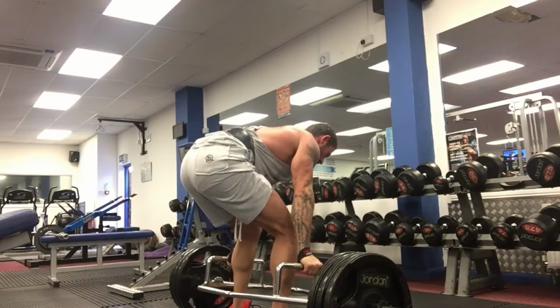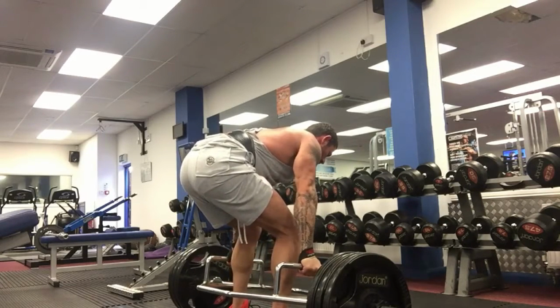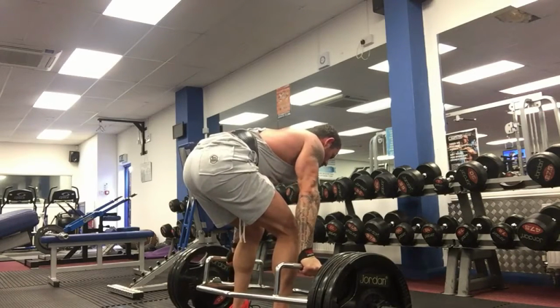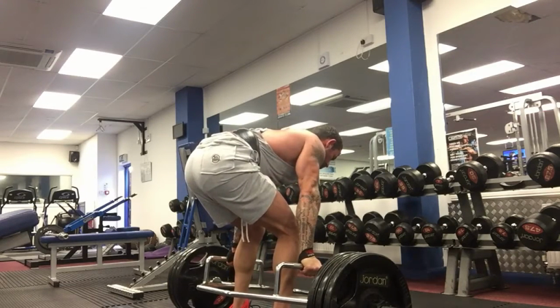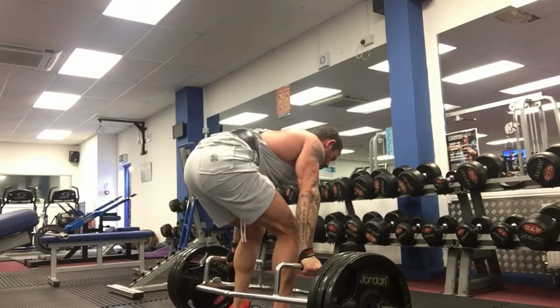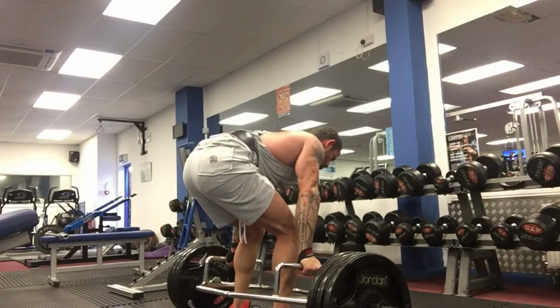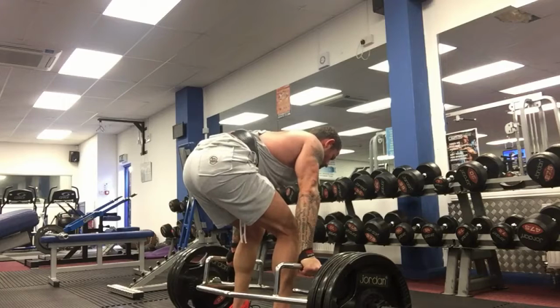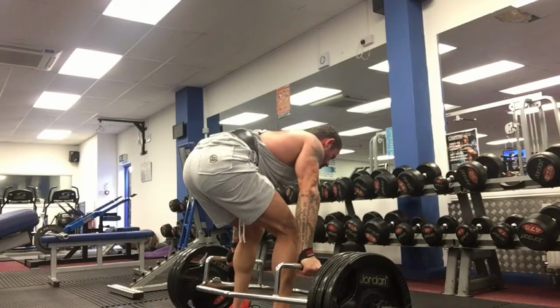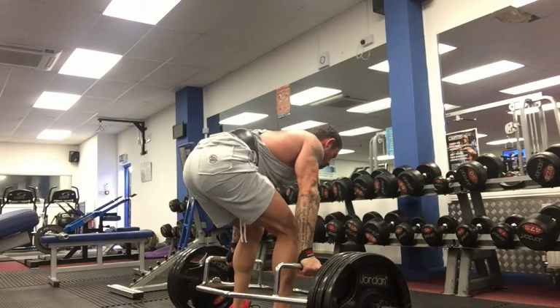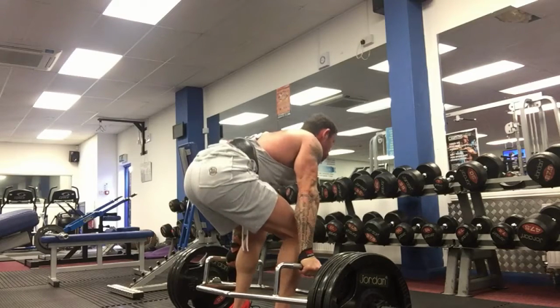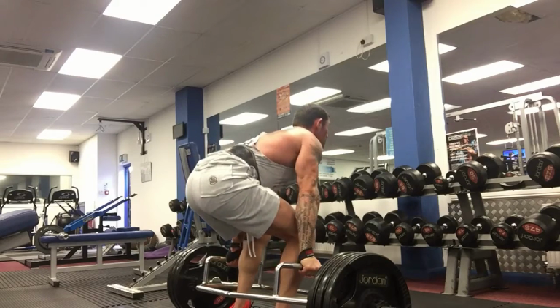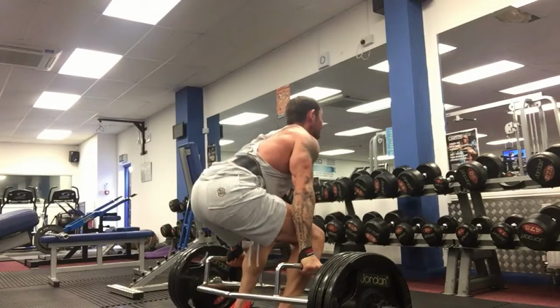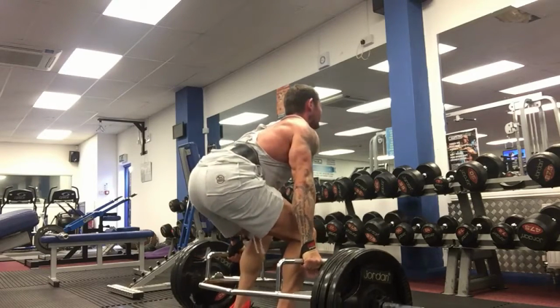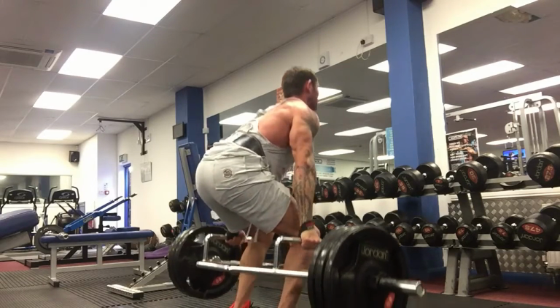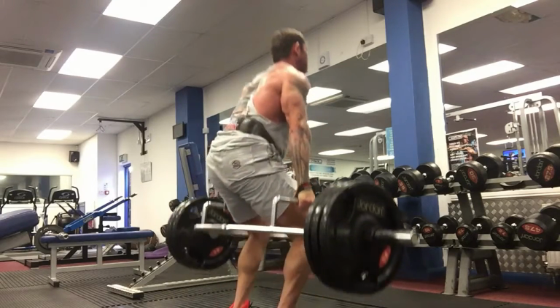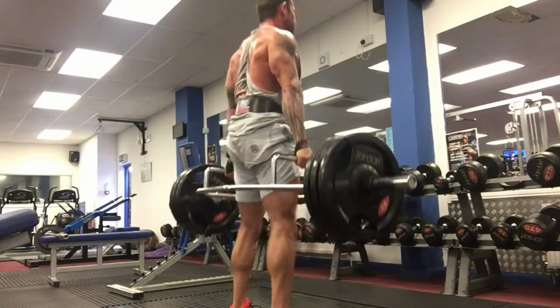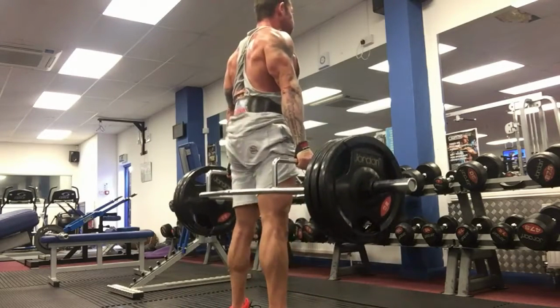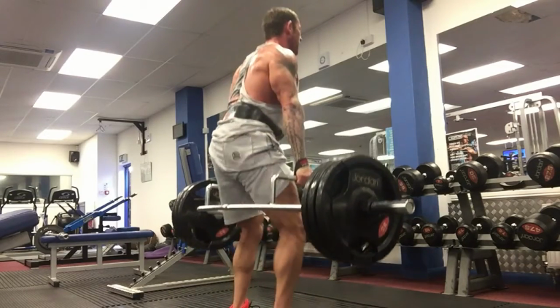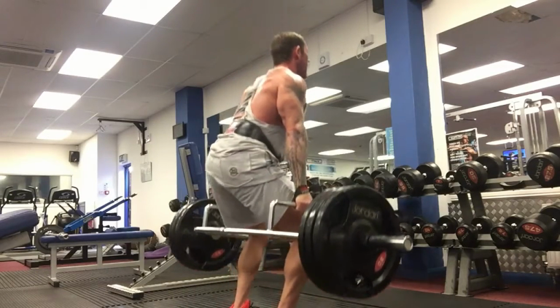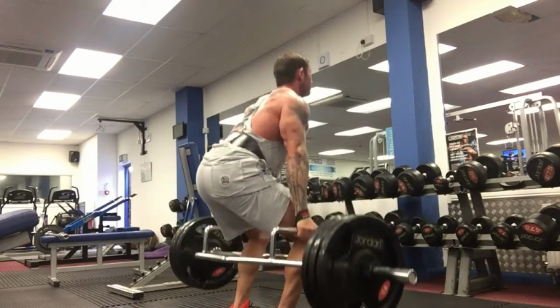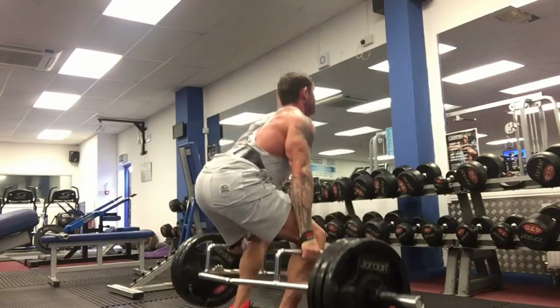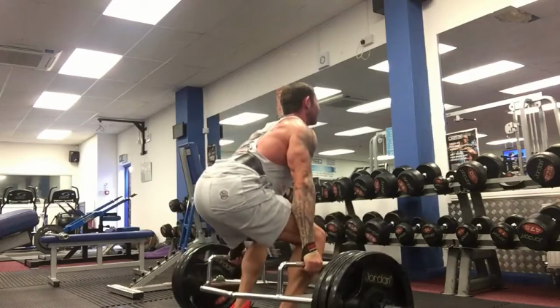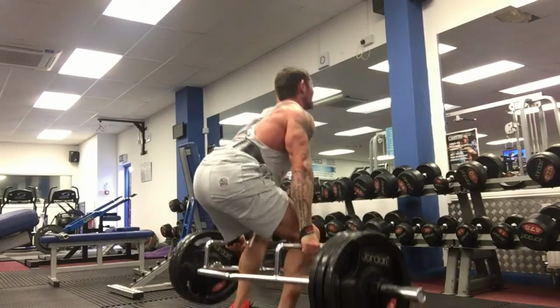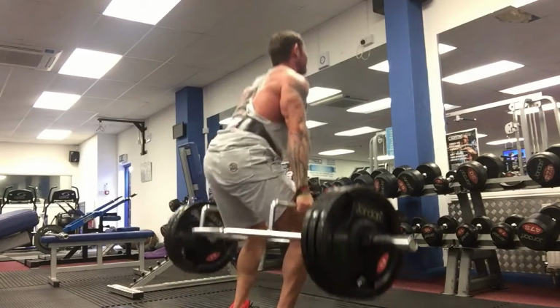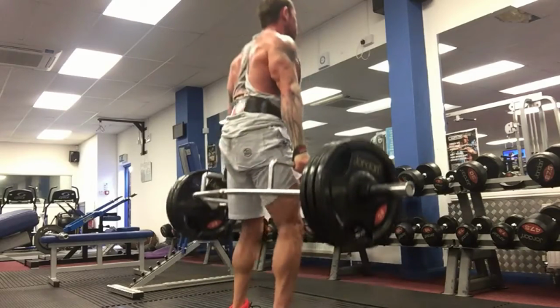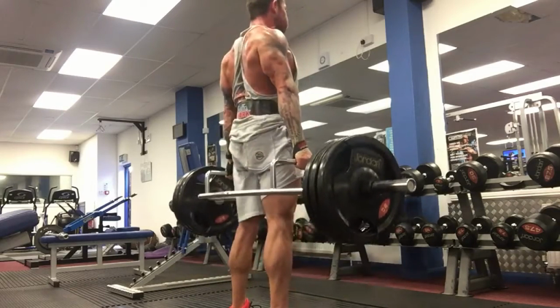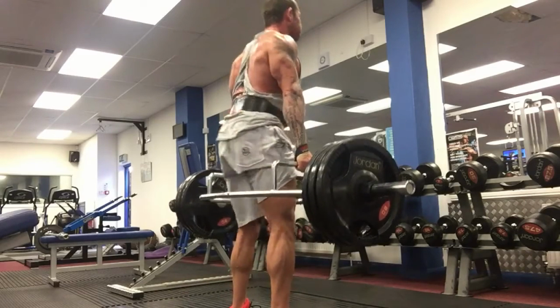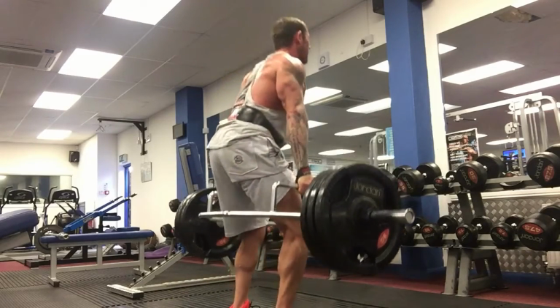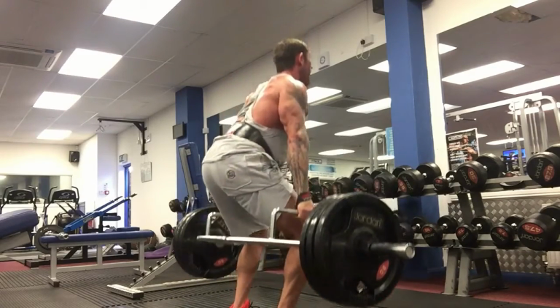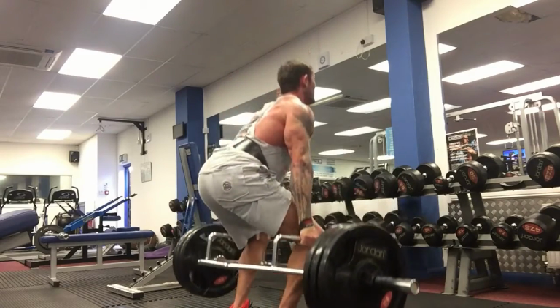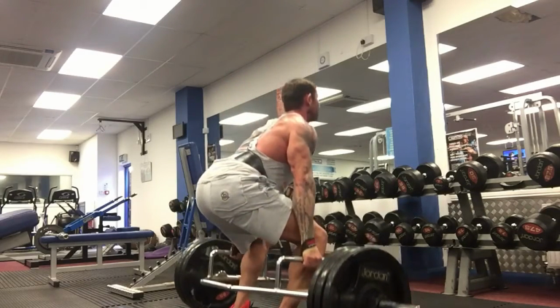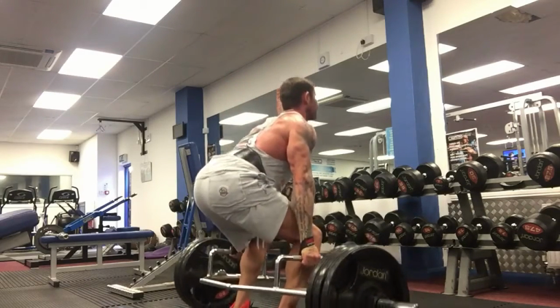I use my legs to really drive the floor down to commence the lift. In my mind, I'm using the cue of pushing the floor down and not of standing up. This really works for me and keeps my lift in good form.